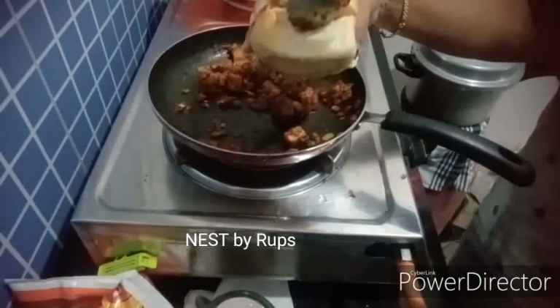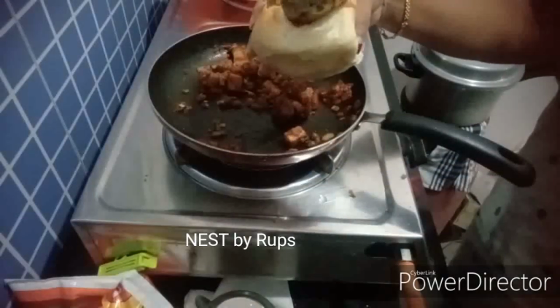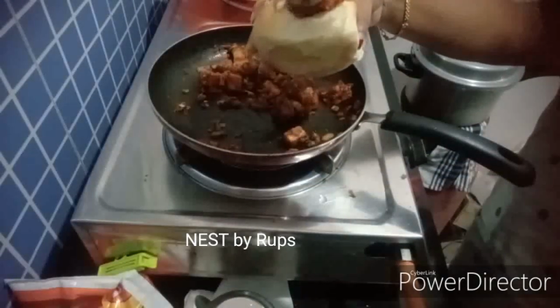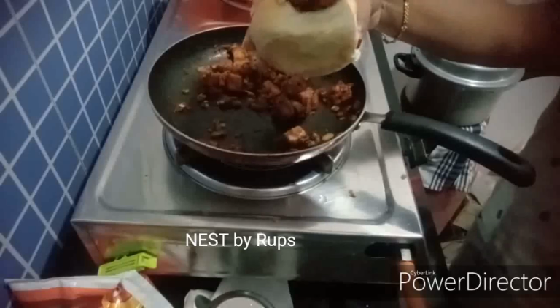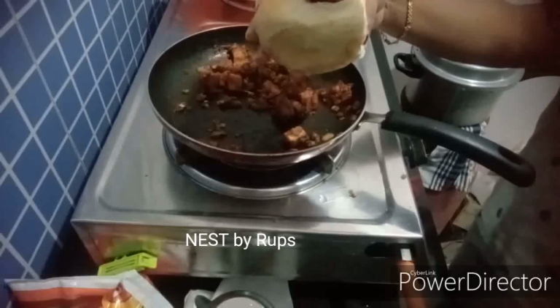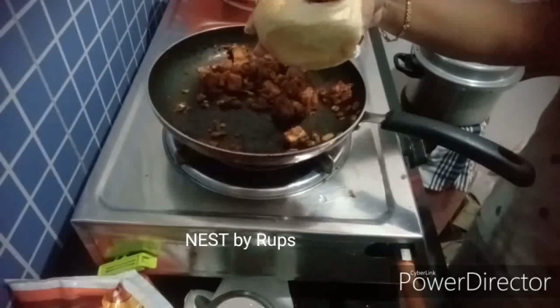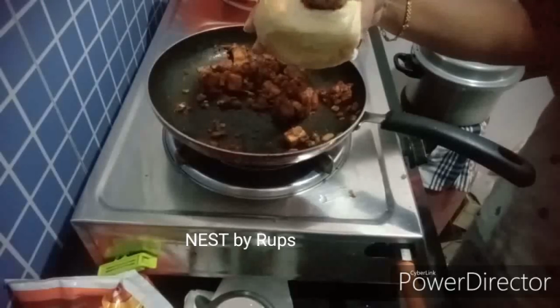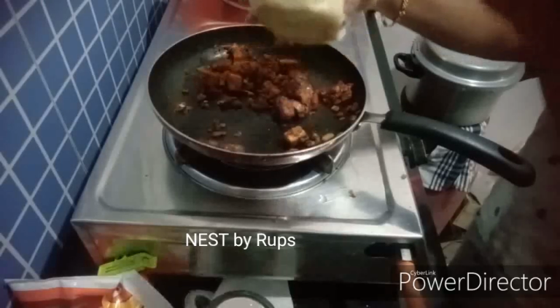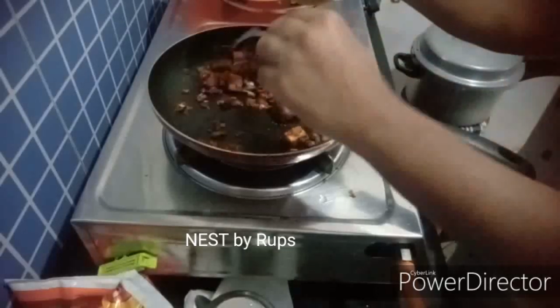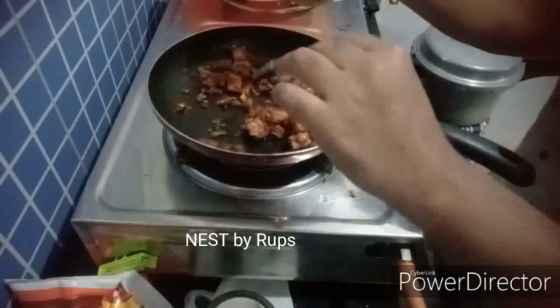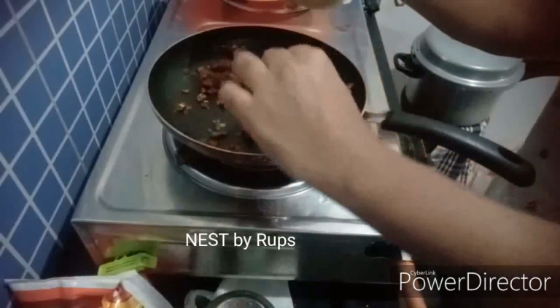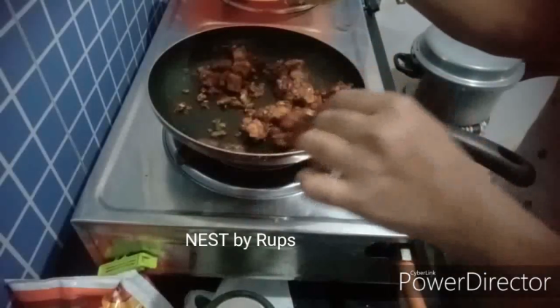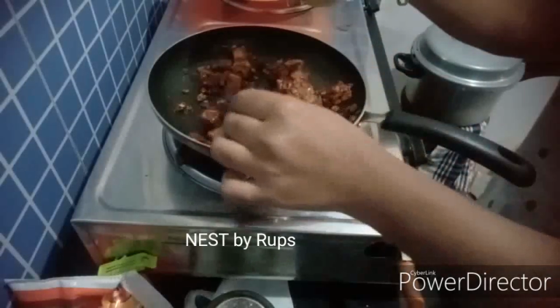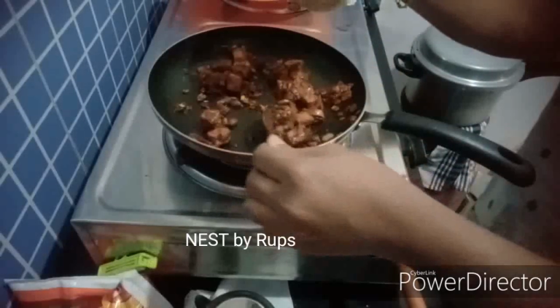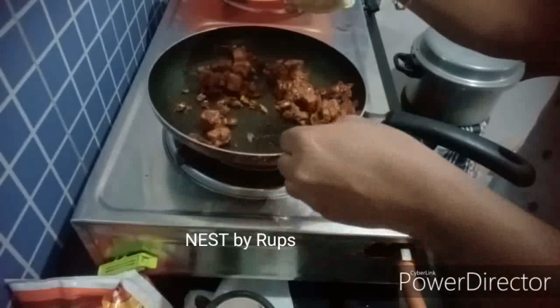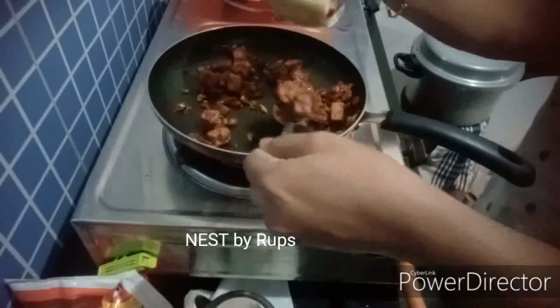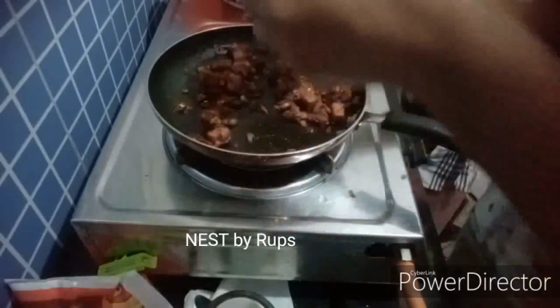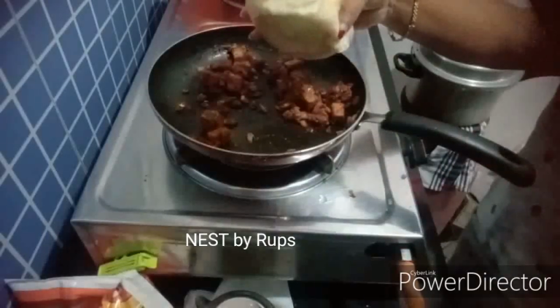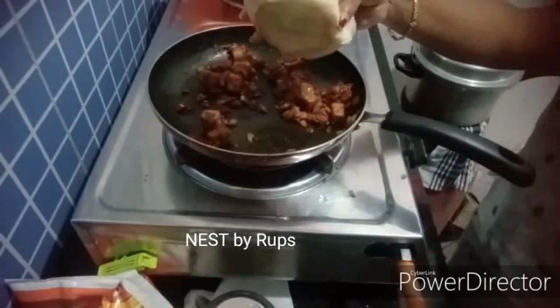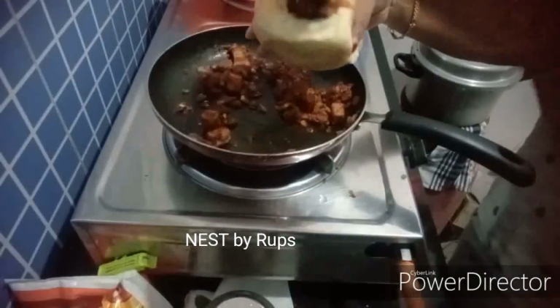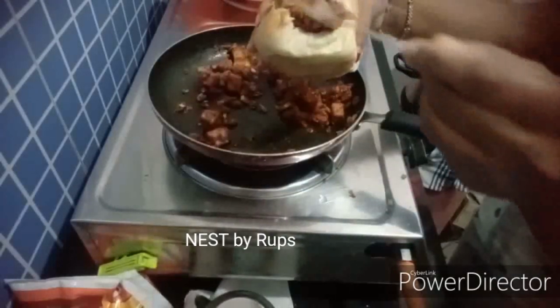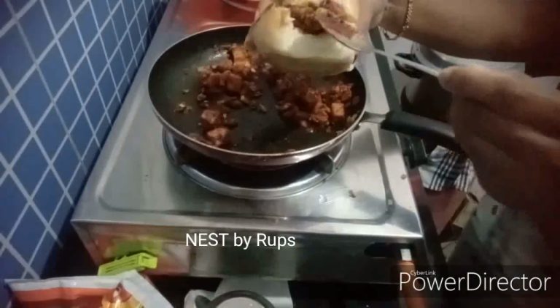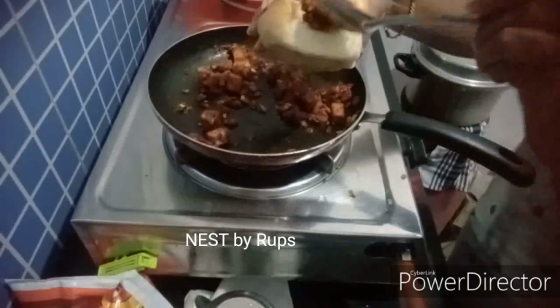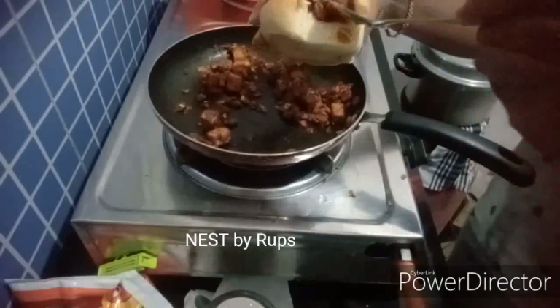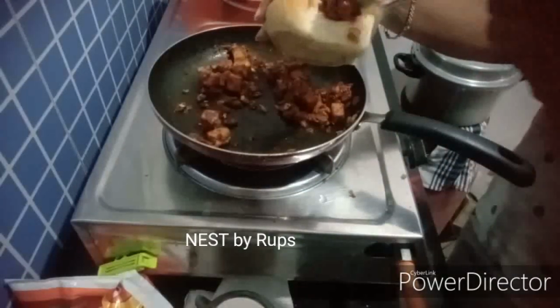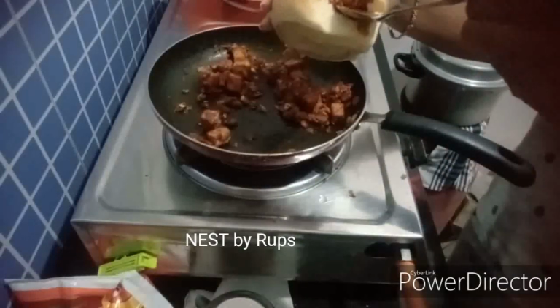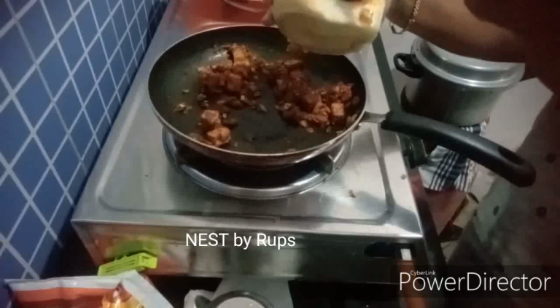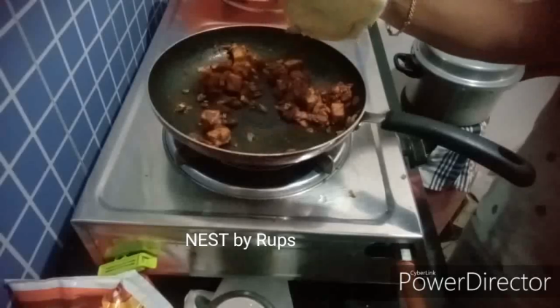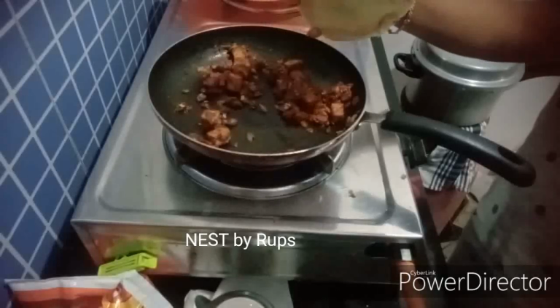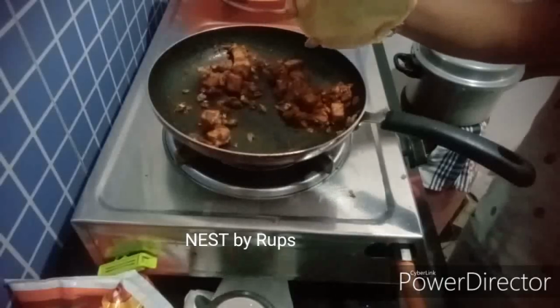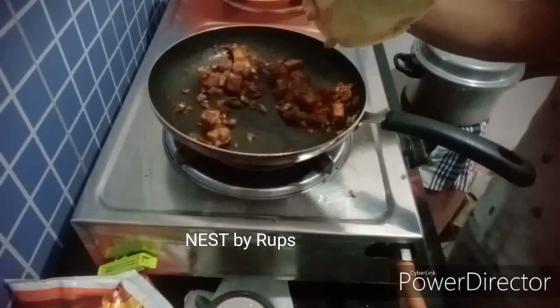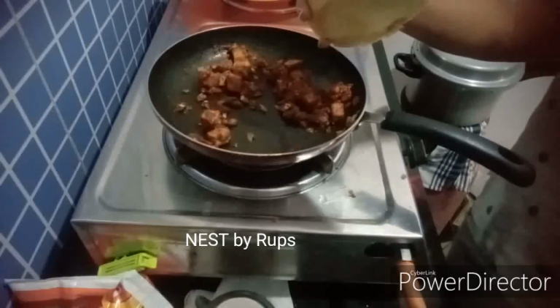The sauce is still on the hot water. Put the sauce on the hot water. I am going to take a look at the other side.